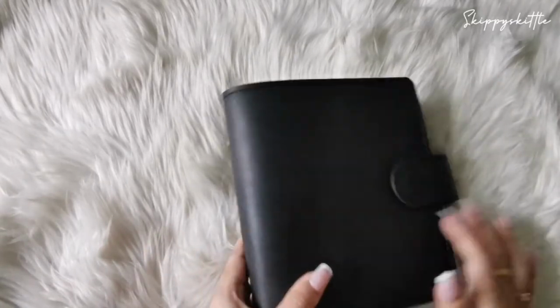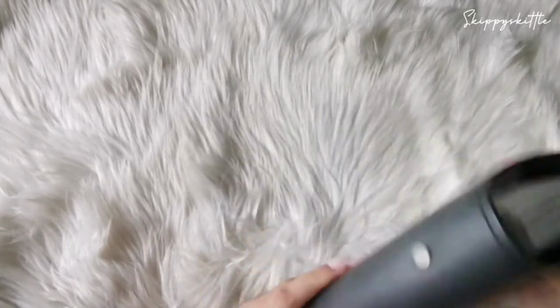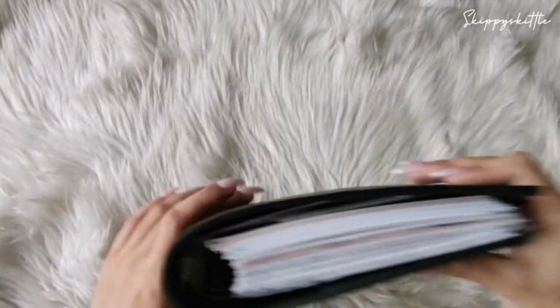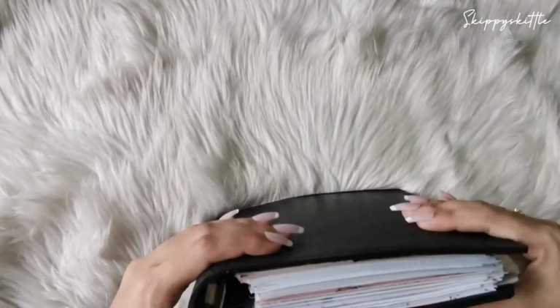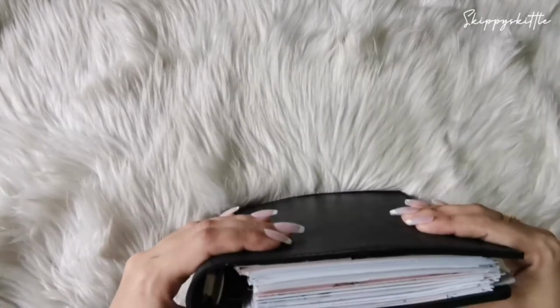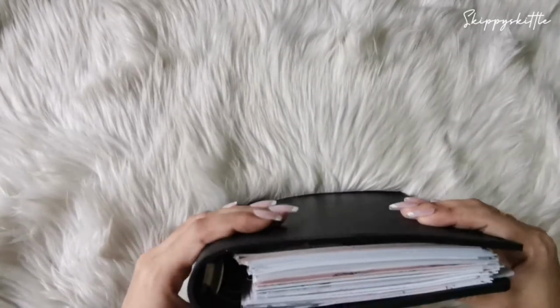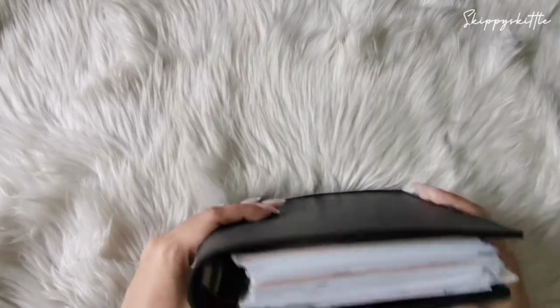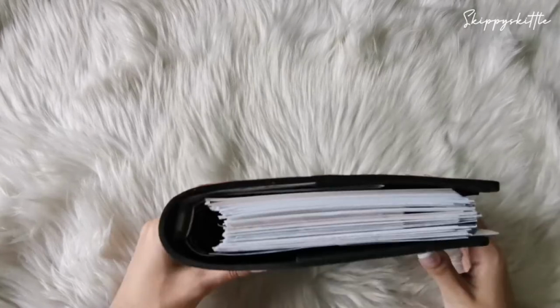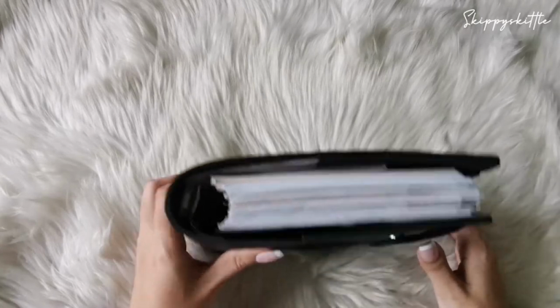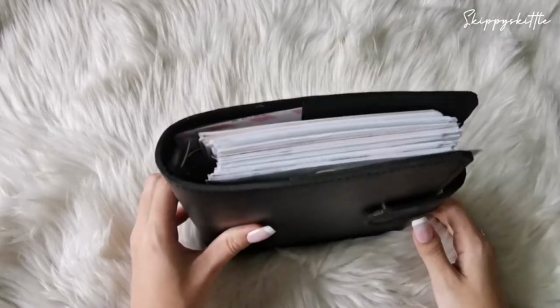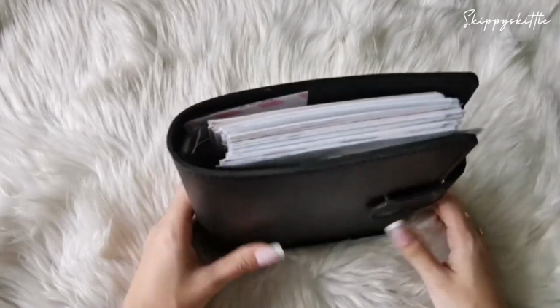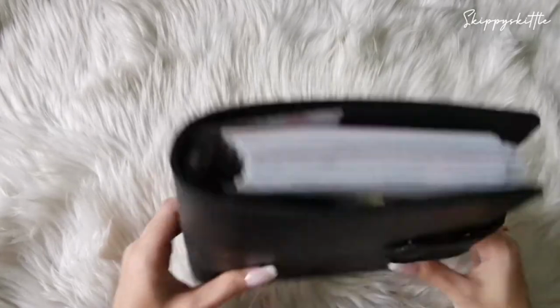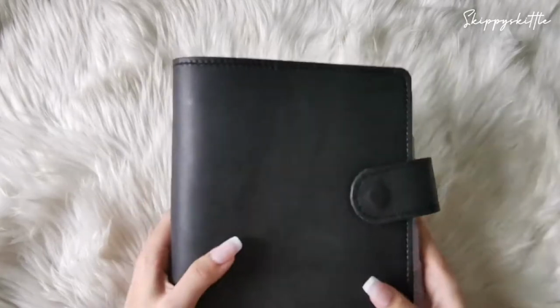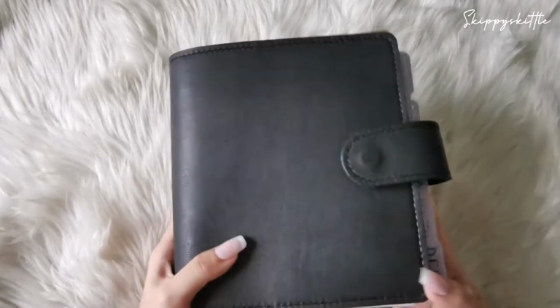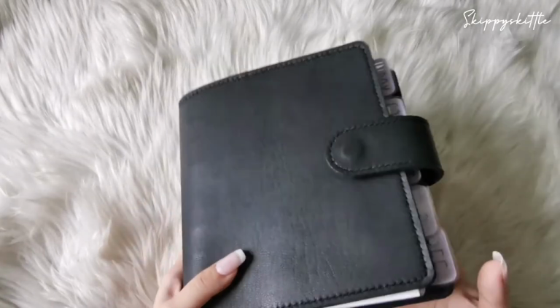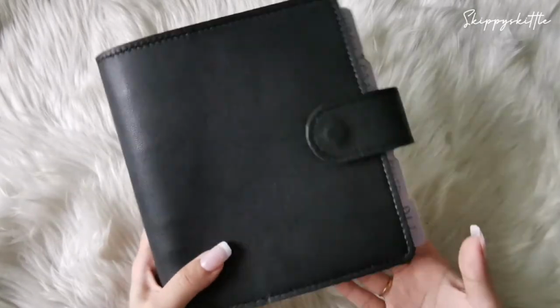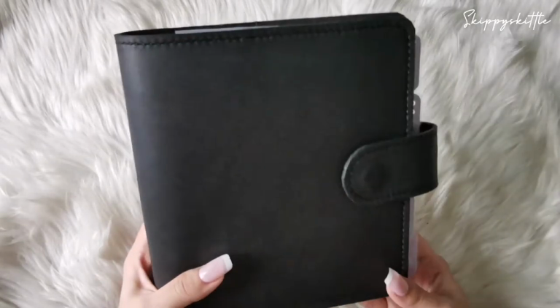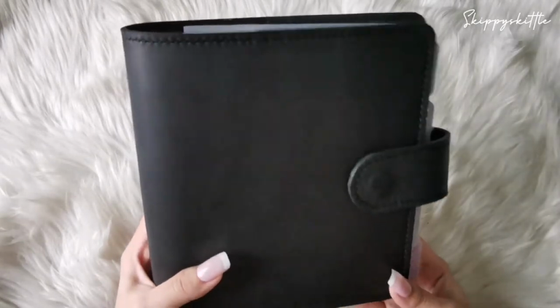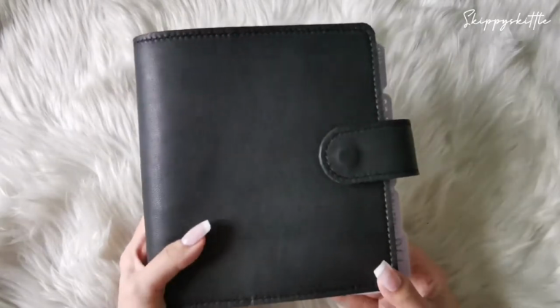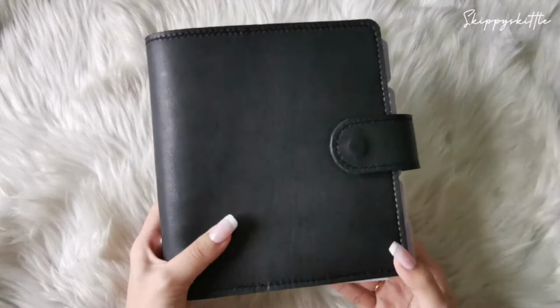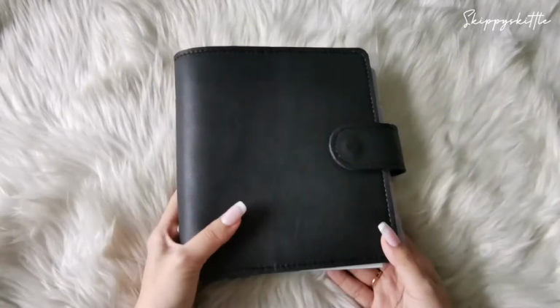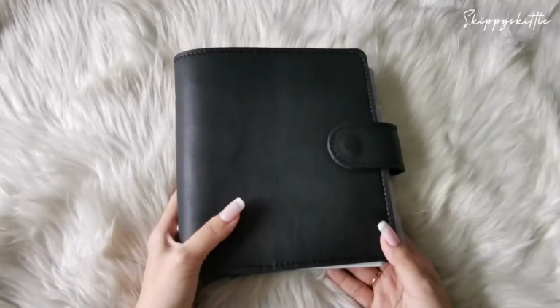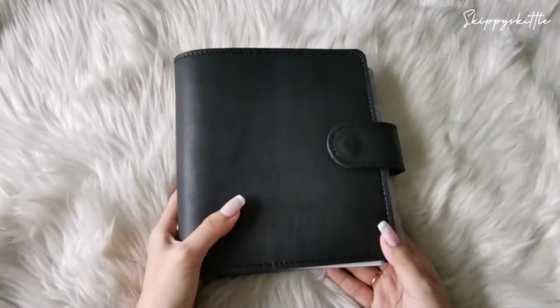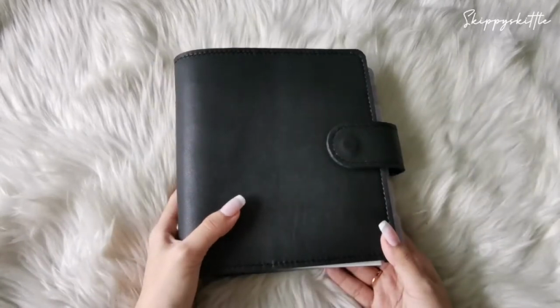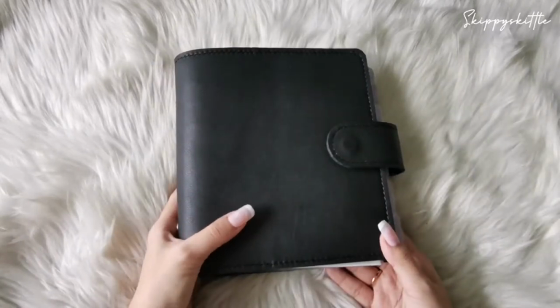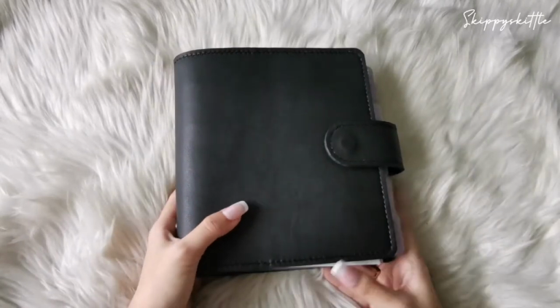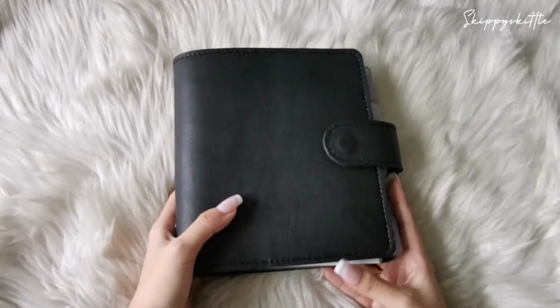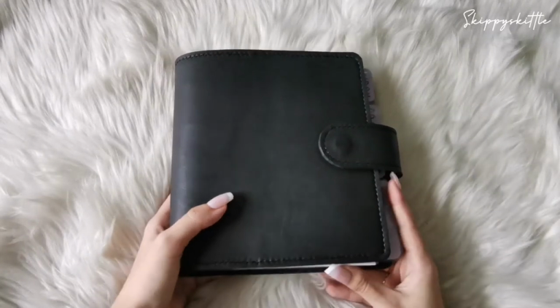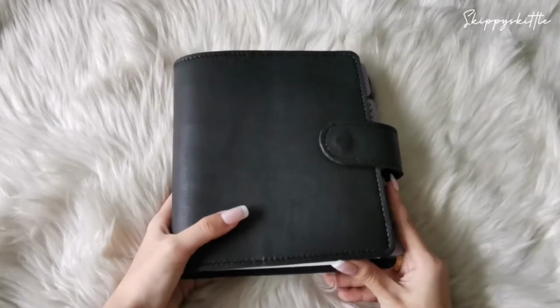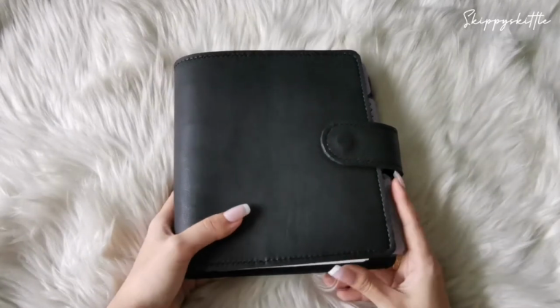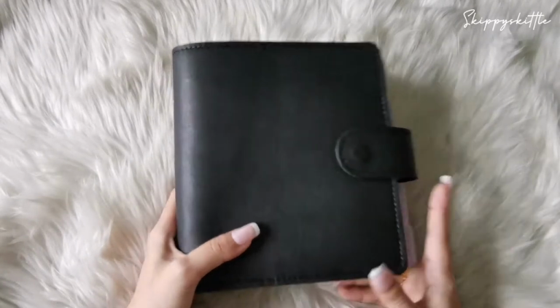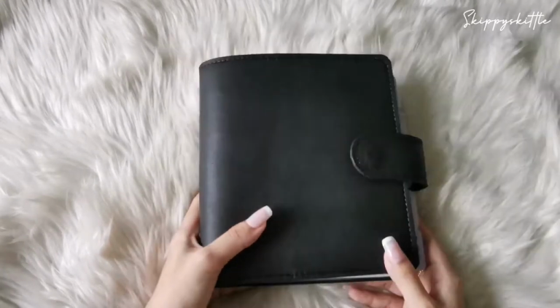I'm going to share some snippets on how I plan my social media — not everything, but if I missed something, do let me know in the comments and I will try my best to answer.